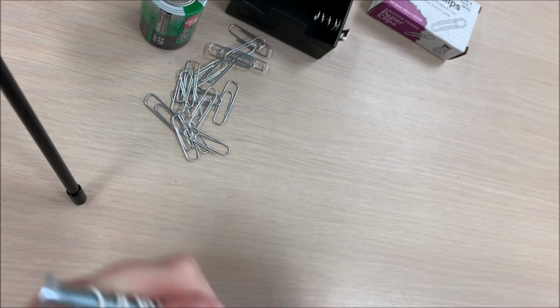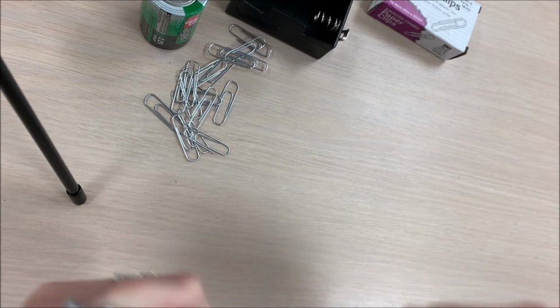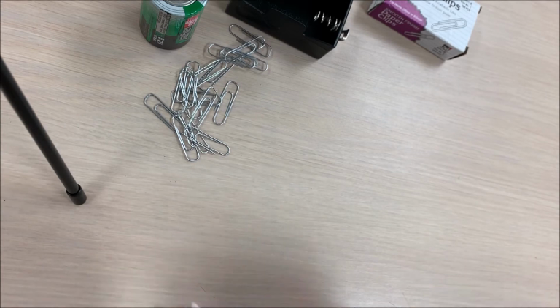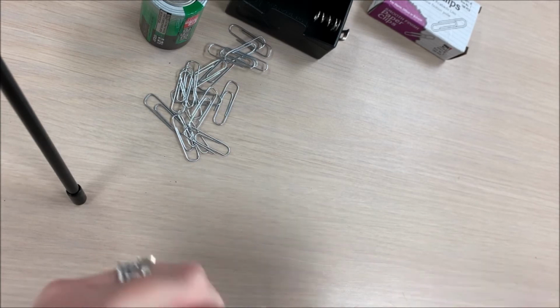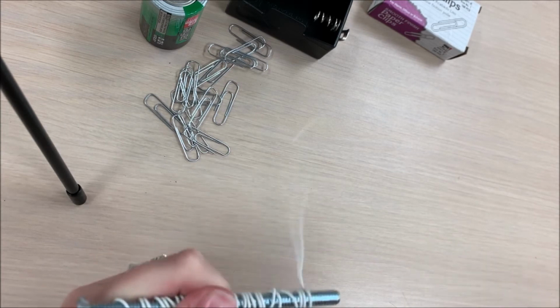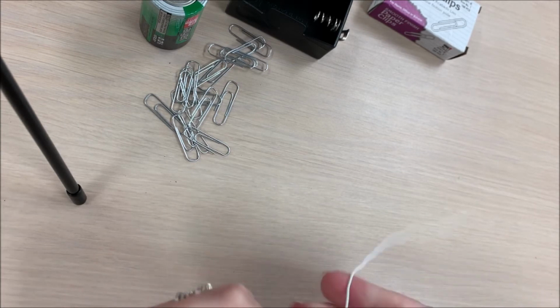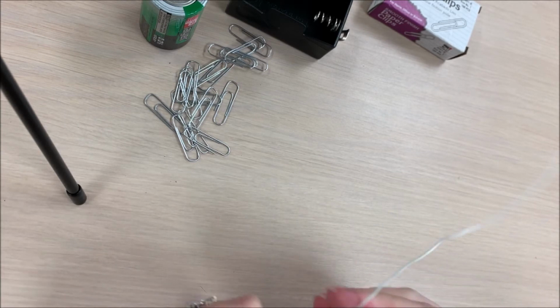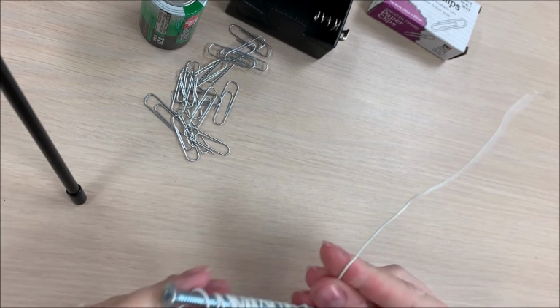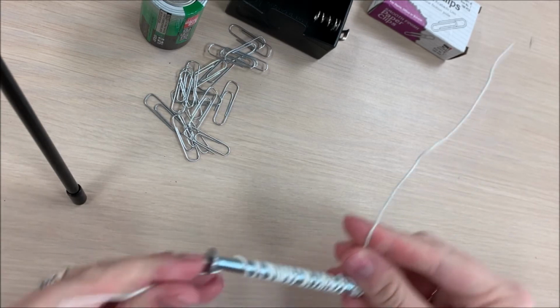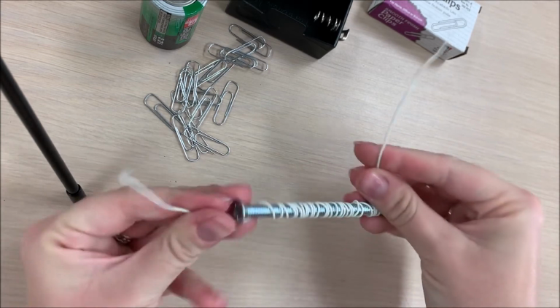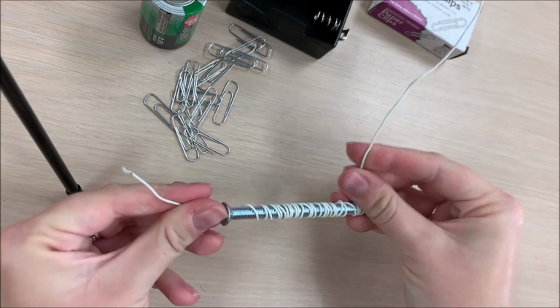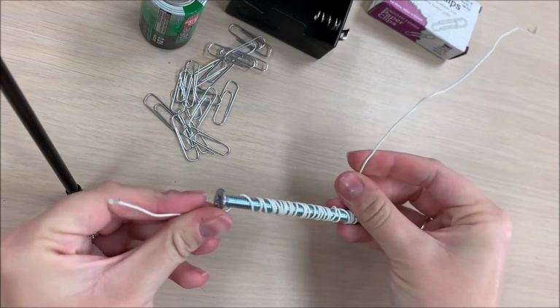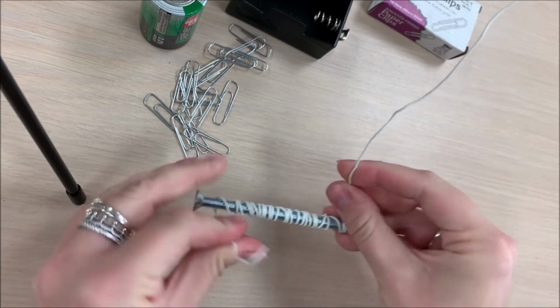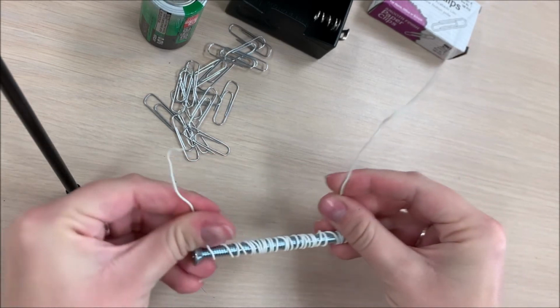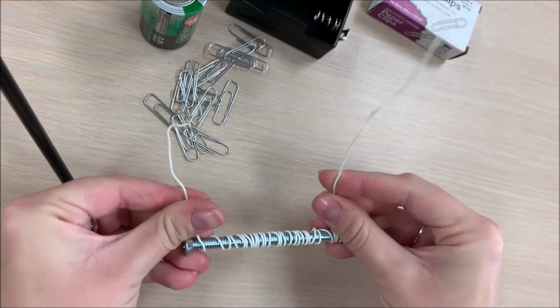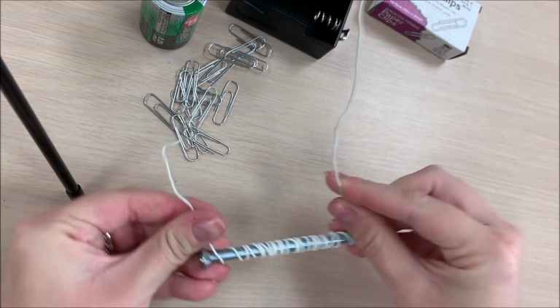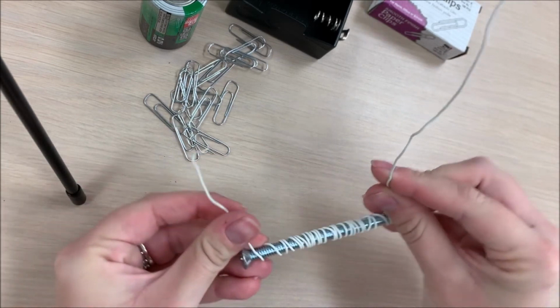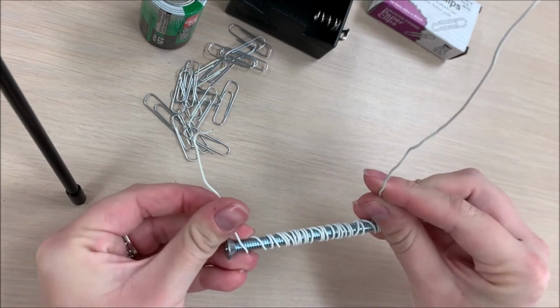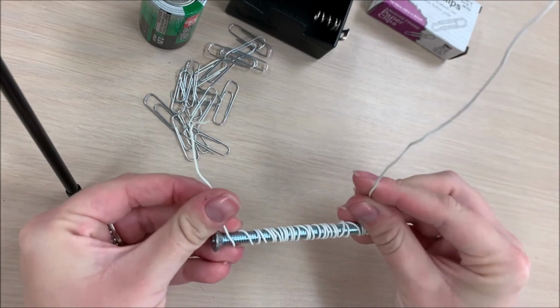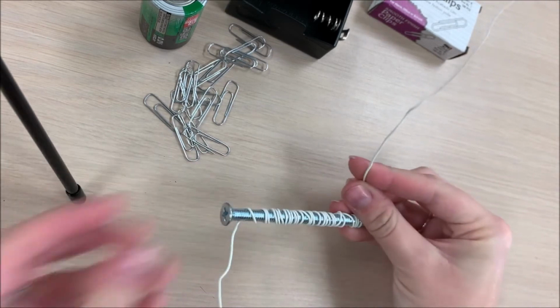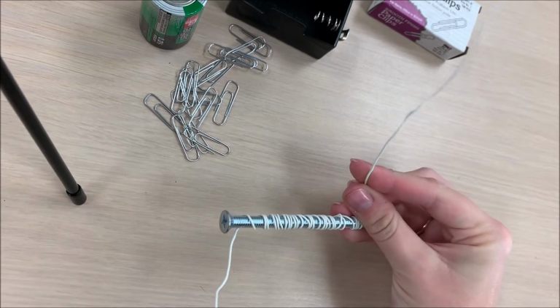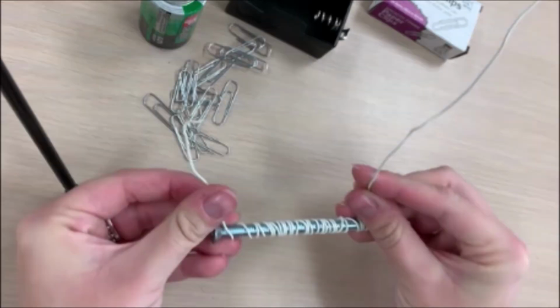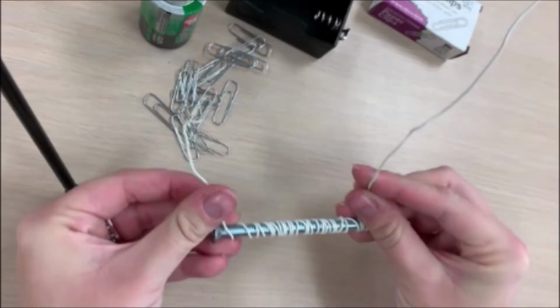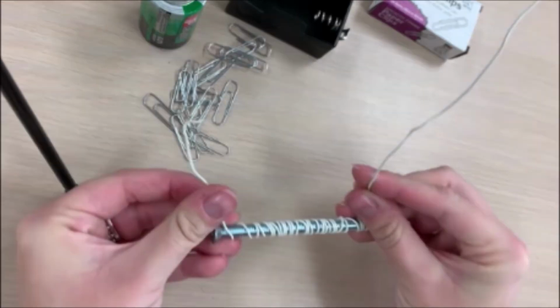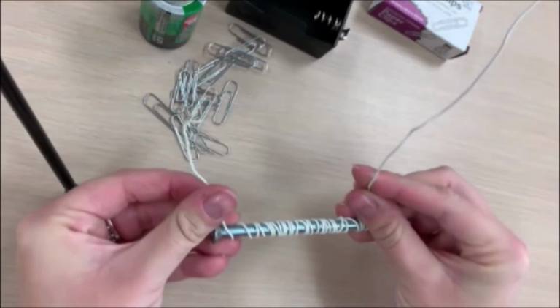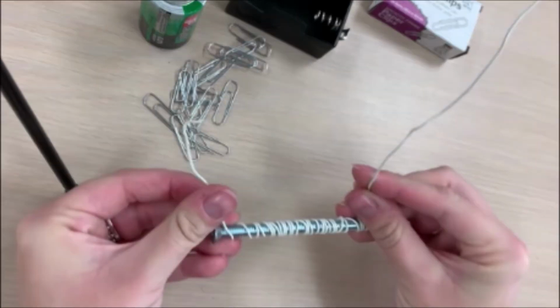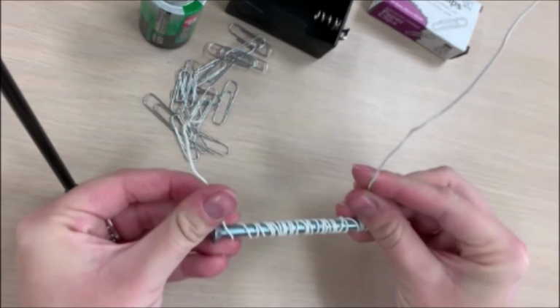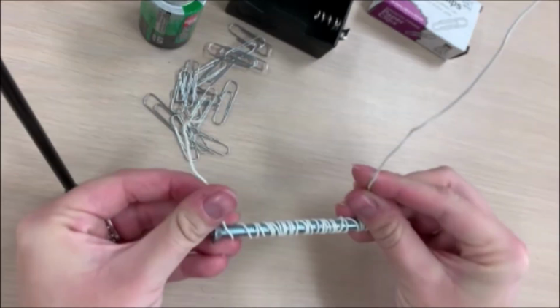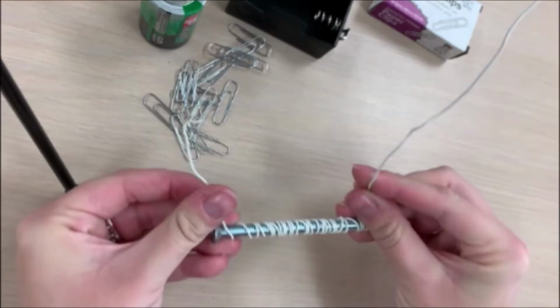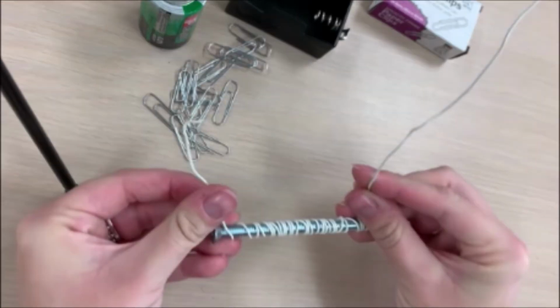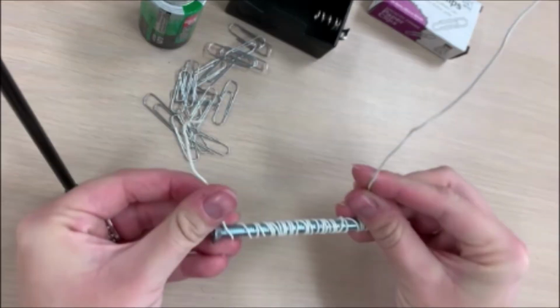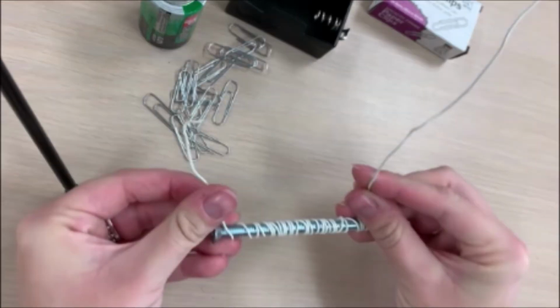Once you've wrapped the wire around your bolt, make sure you leave quite a bit of wire at the end so that we can attach the wire to the battery holder.